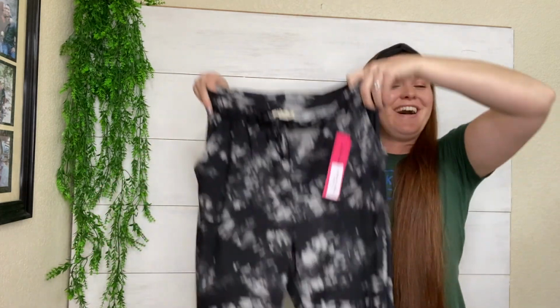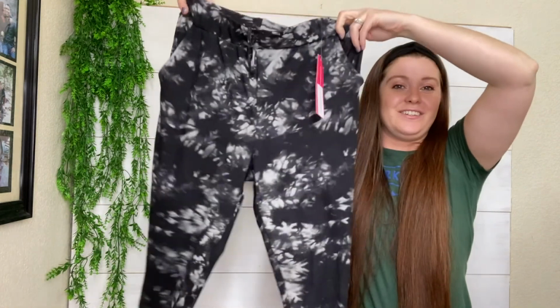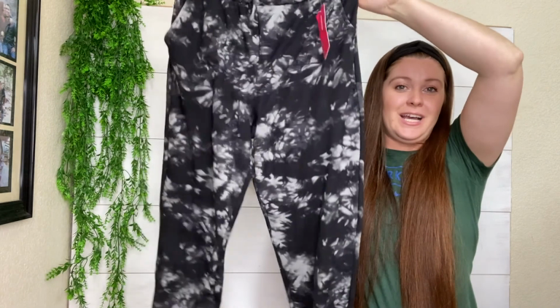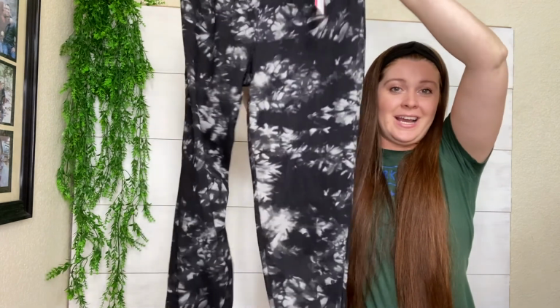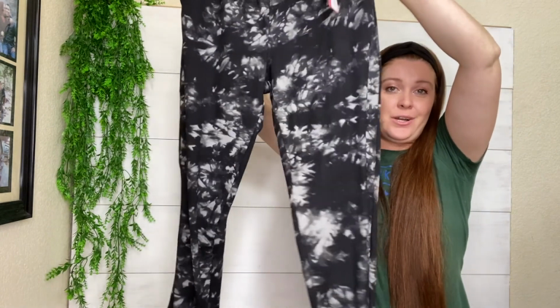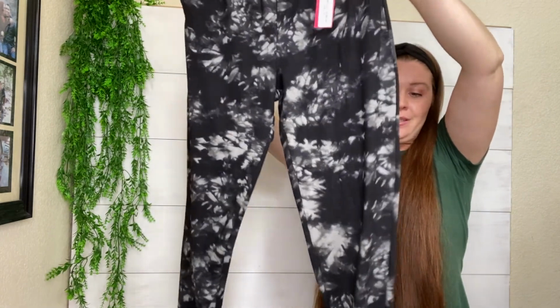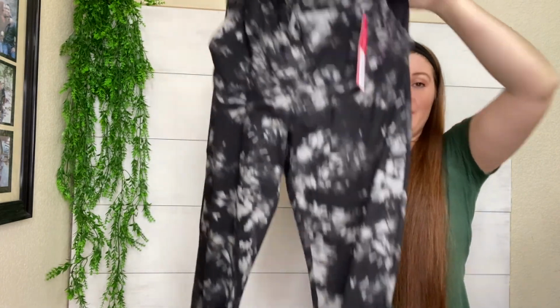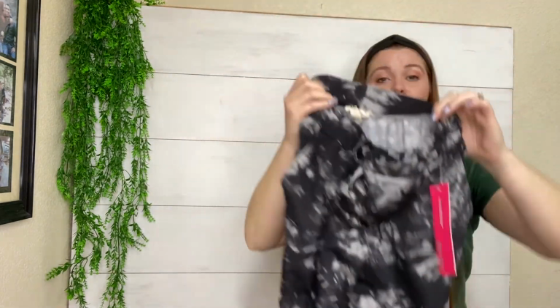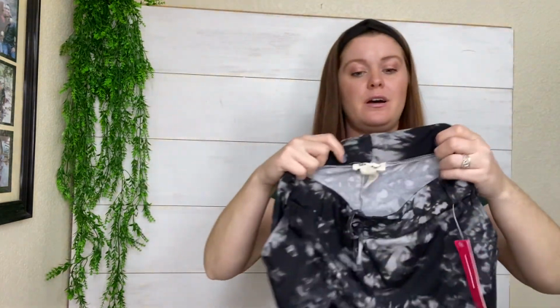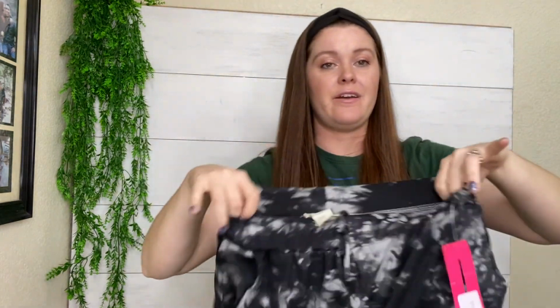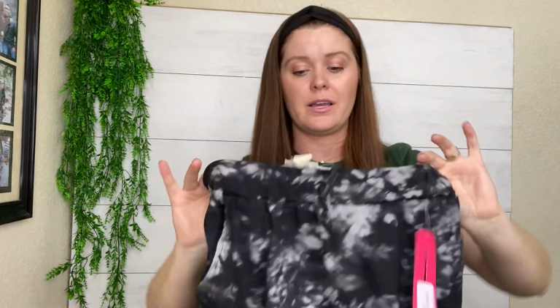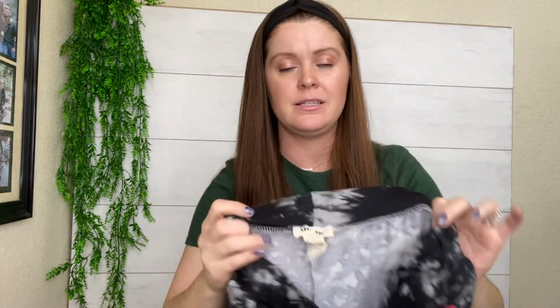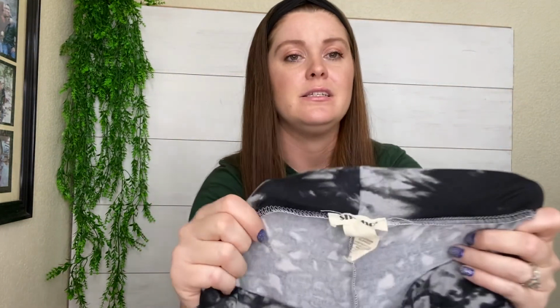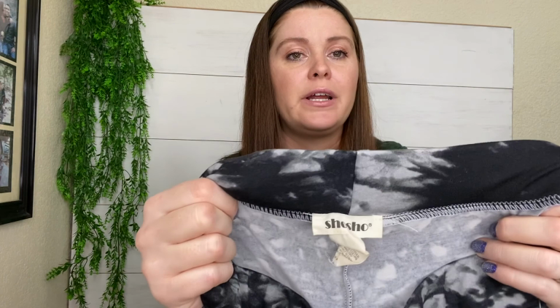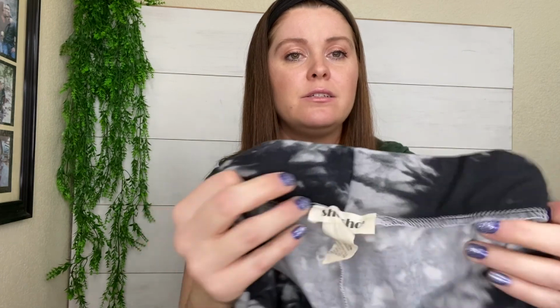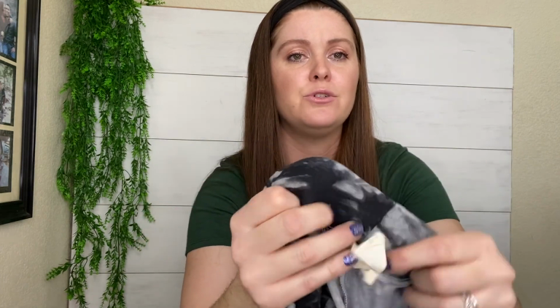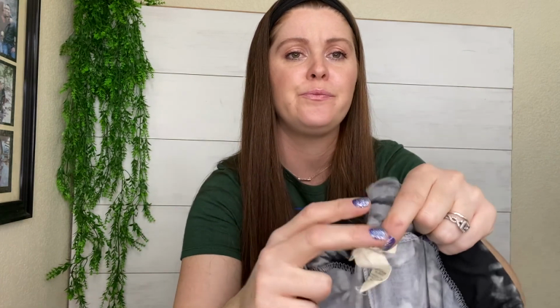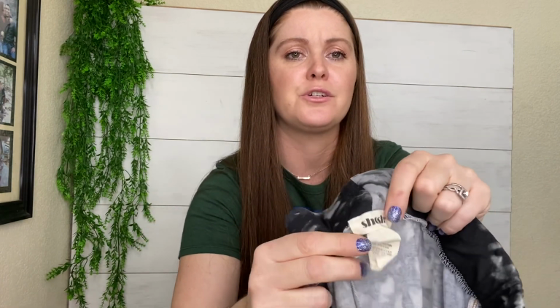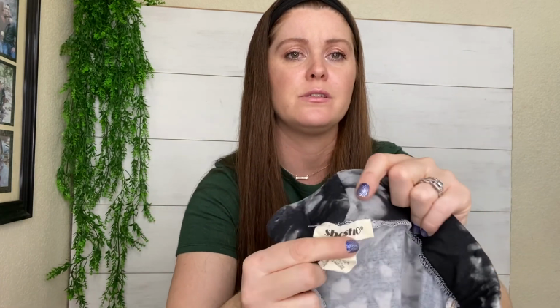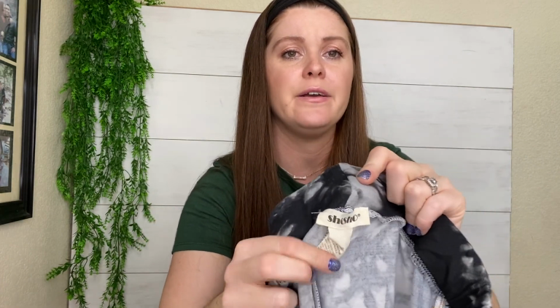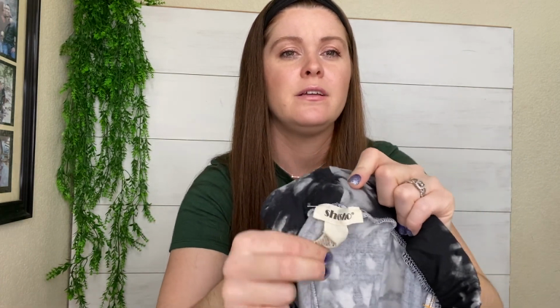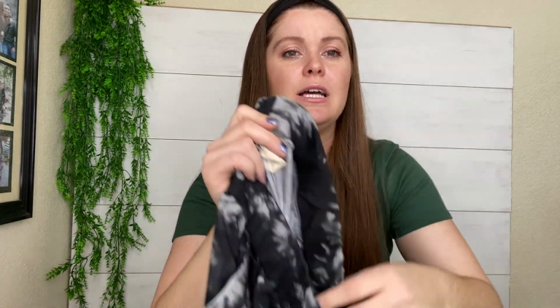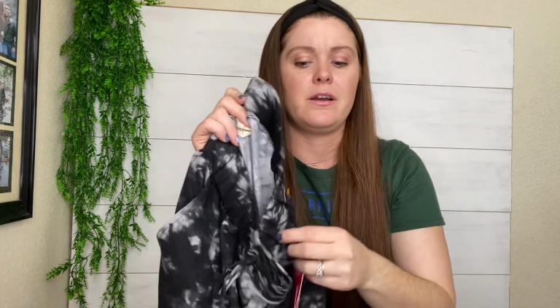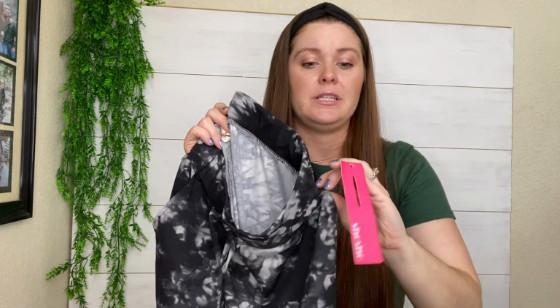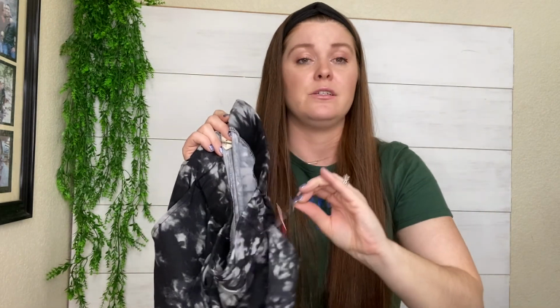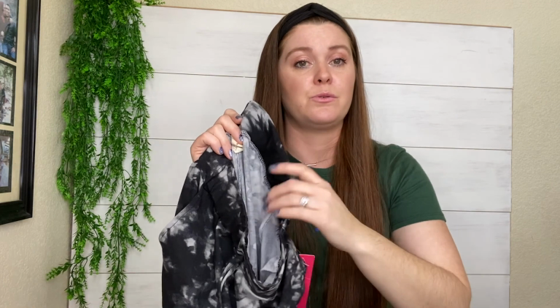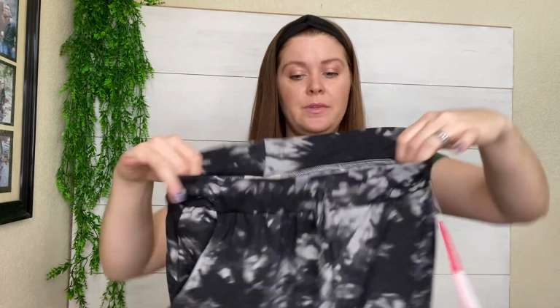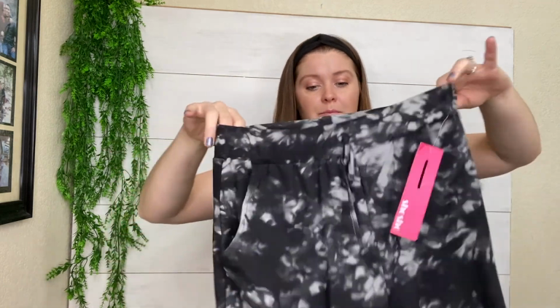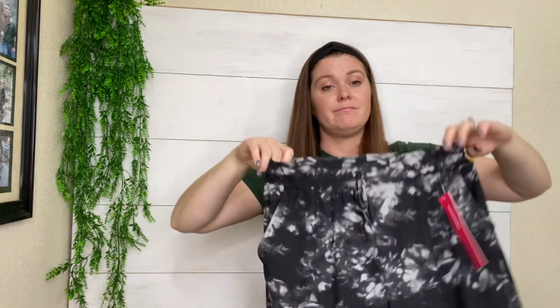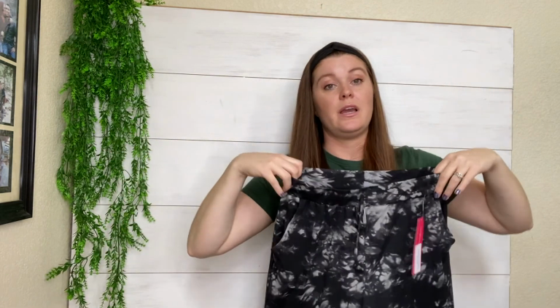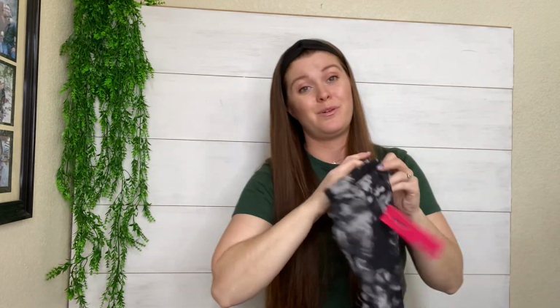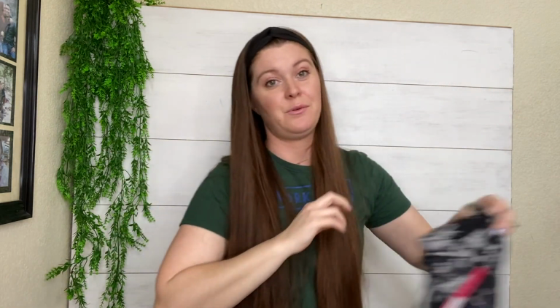These are just some tie-dye joggers, super soft. They have pockets. The brand is Show Show — I'm not sure where that's sold. They are new with tags too, which was cool. But yeah, those are probably staying with me.